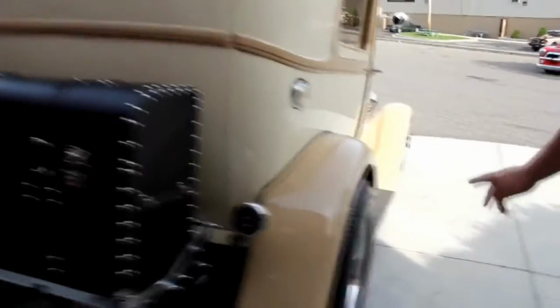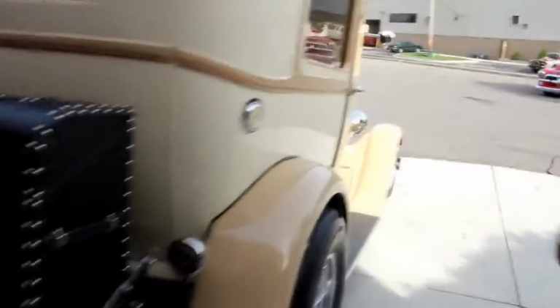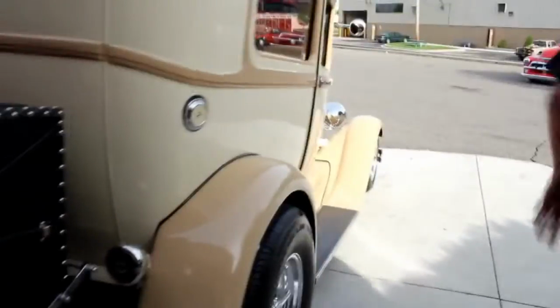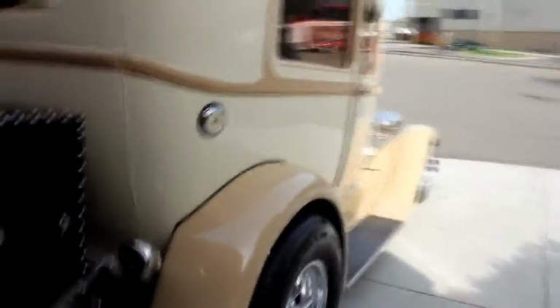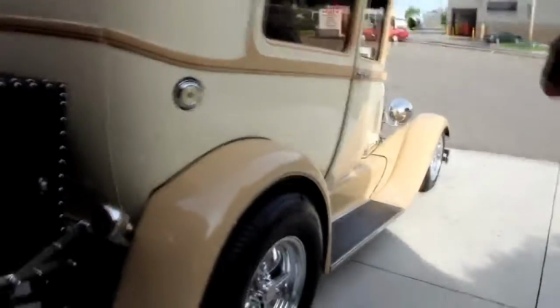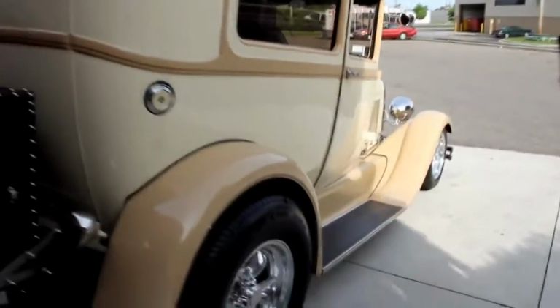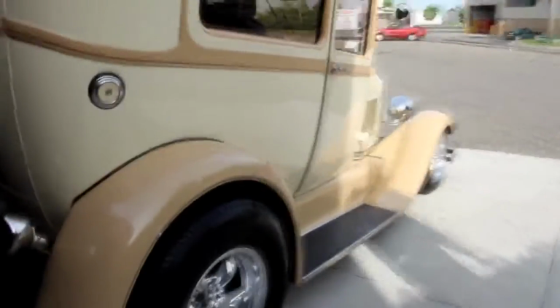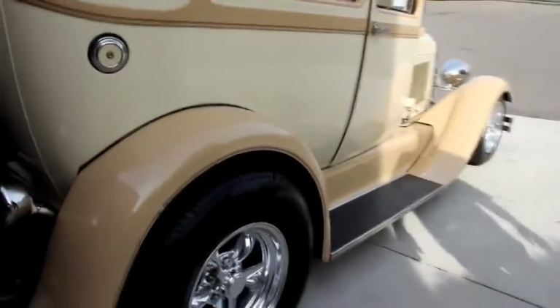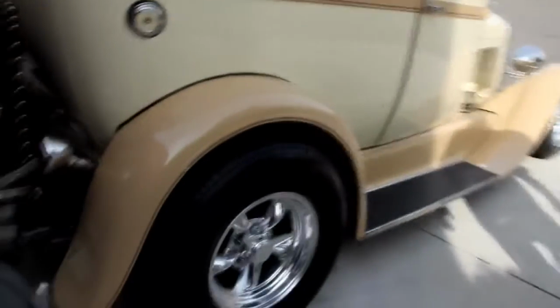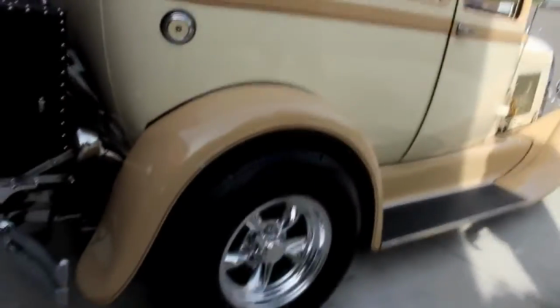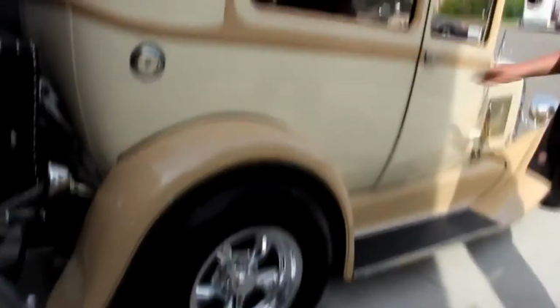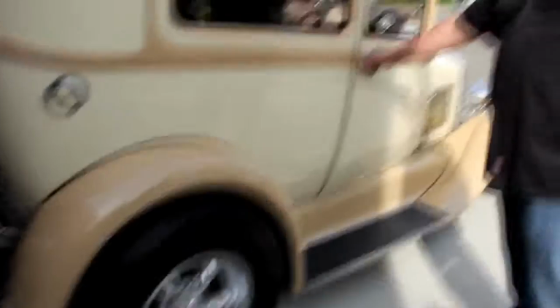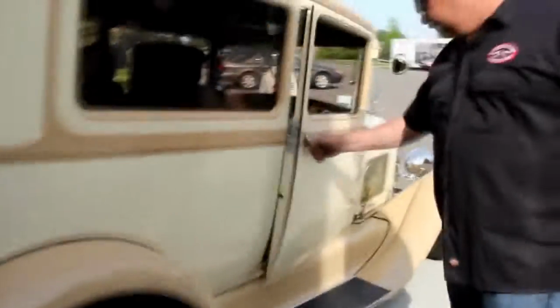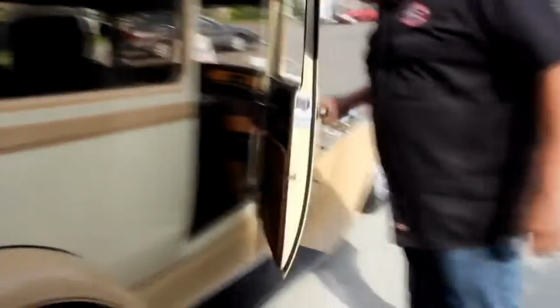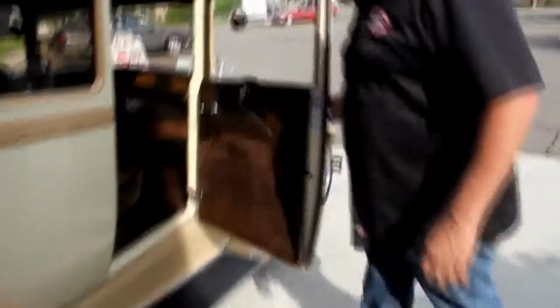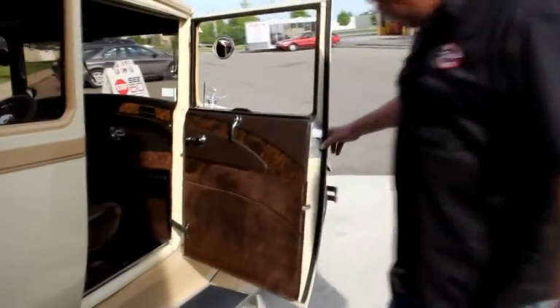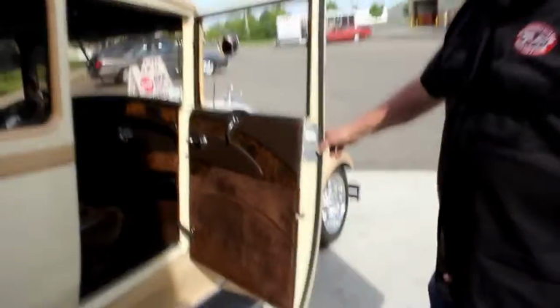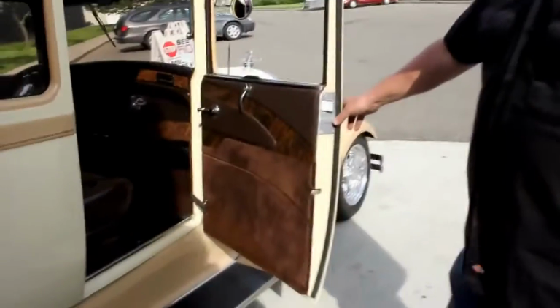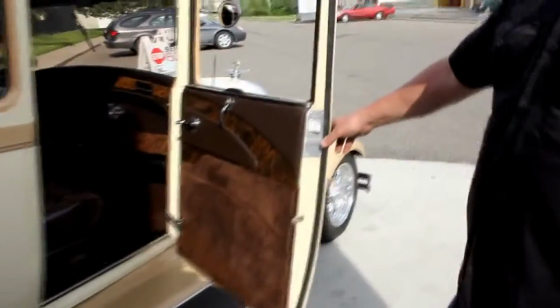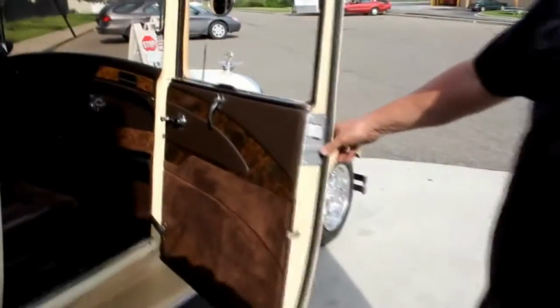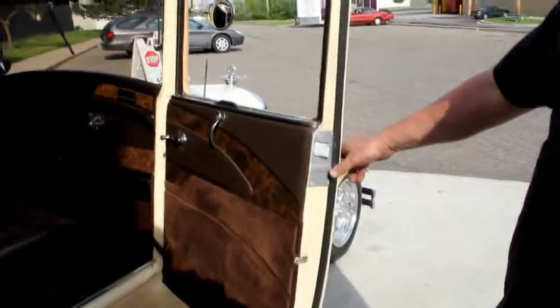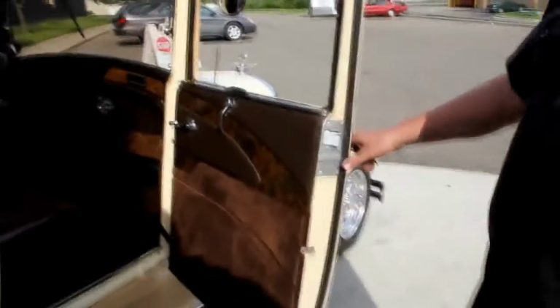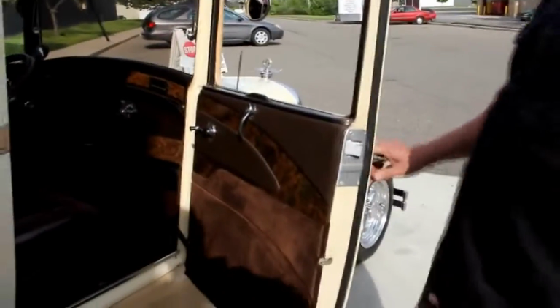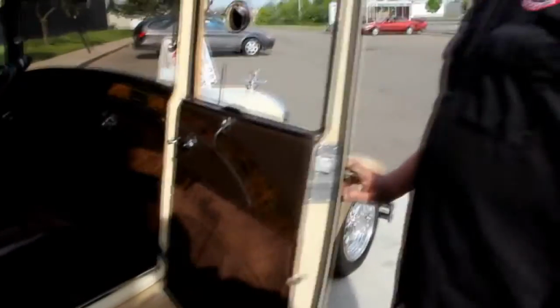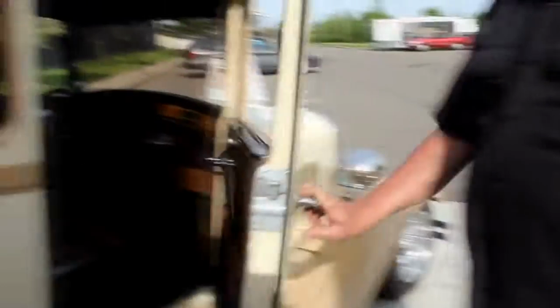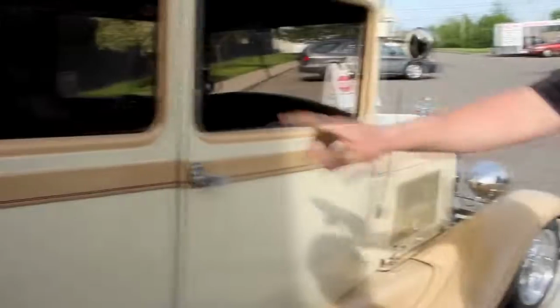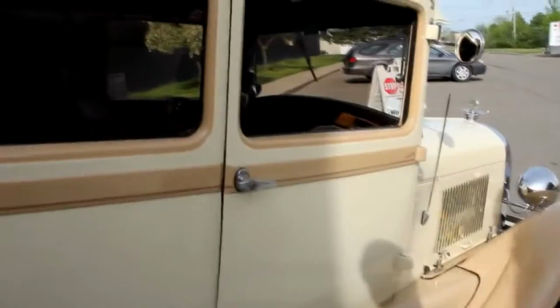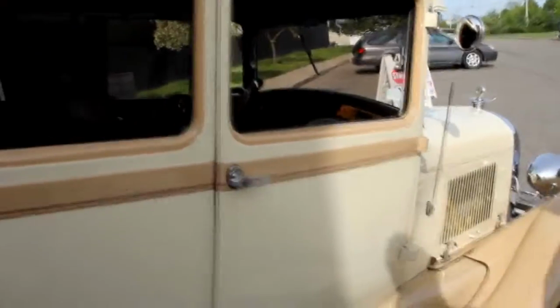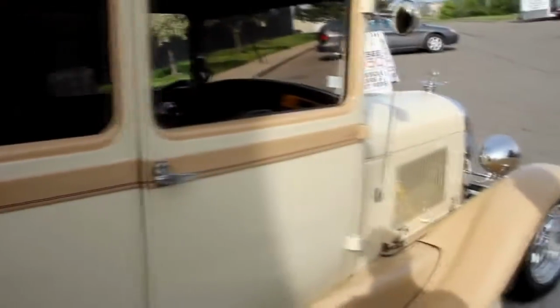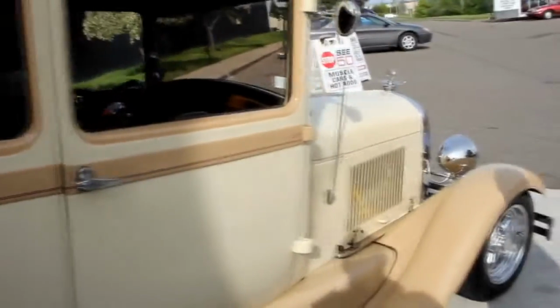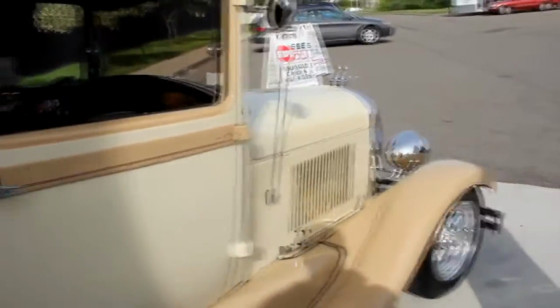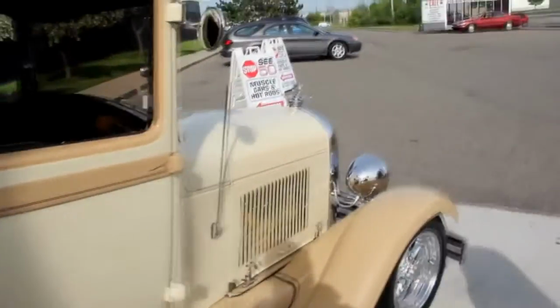The wheels really set the car off. Take a look at those door jams — same thing, nice and sharp. They operate real nice.